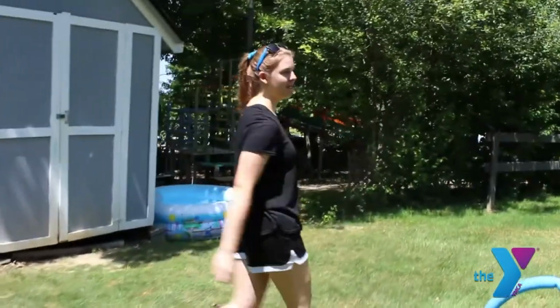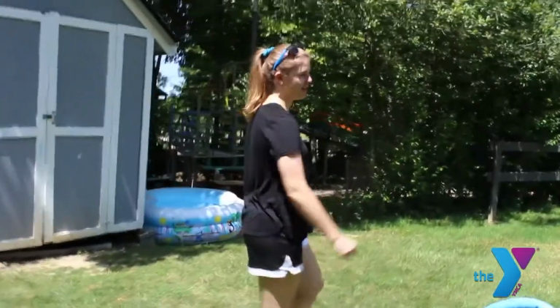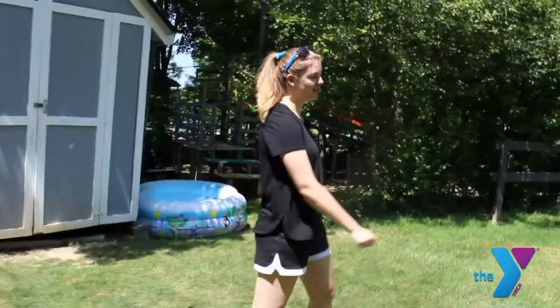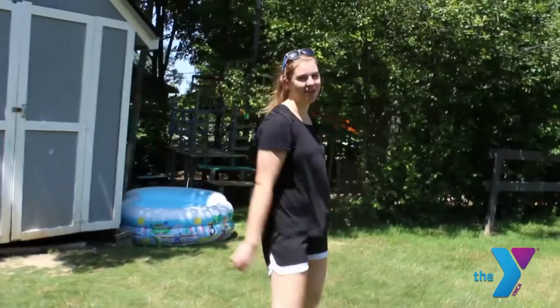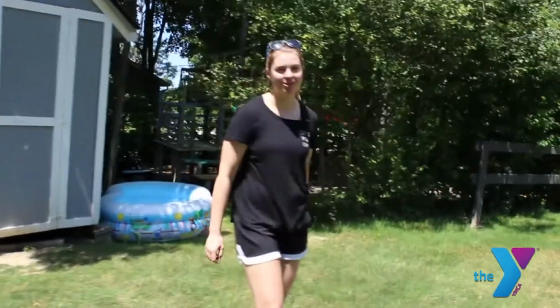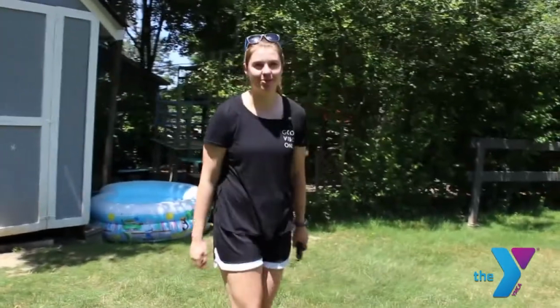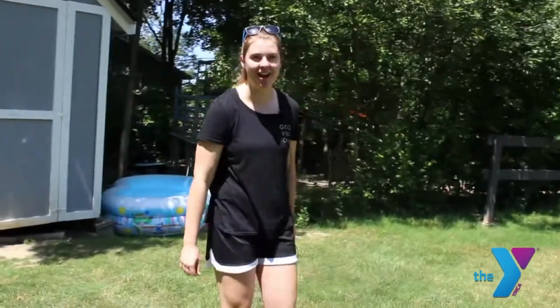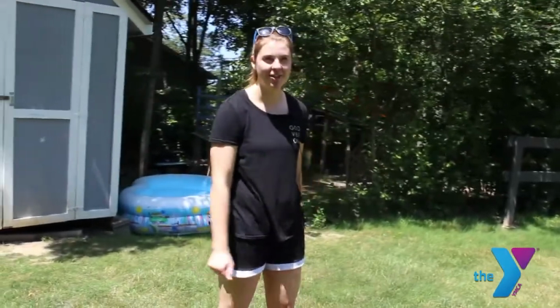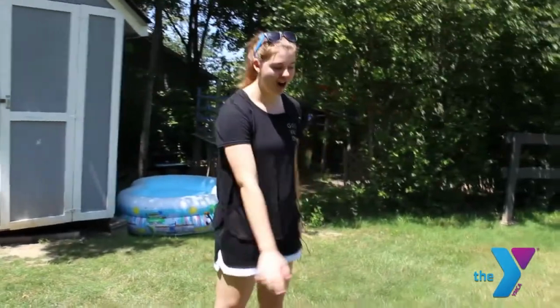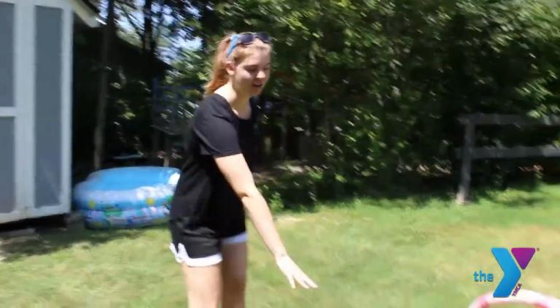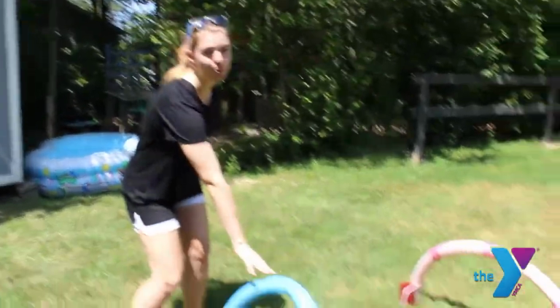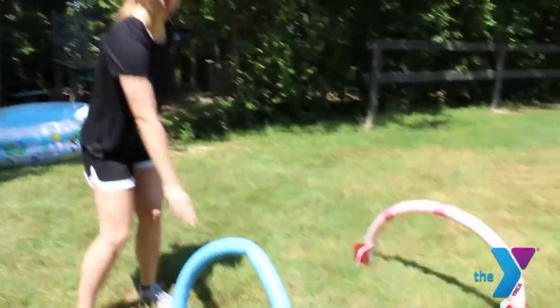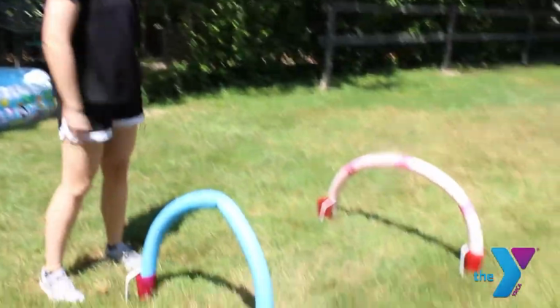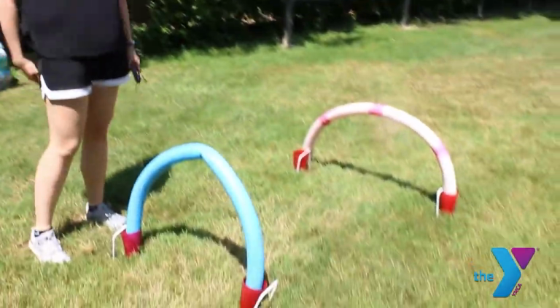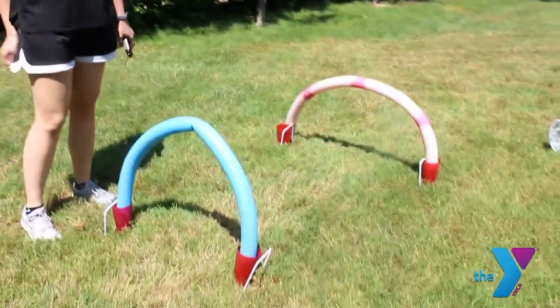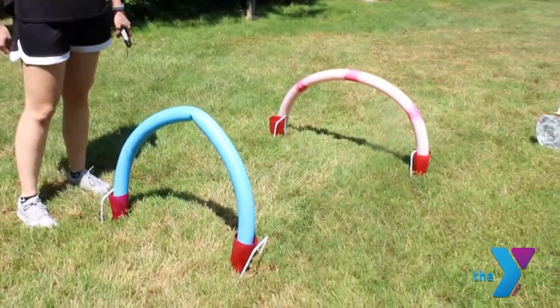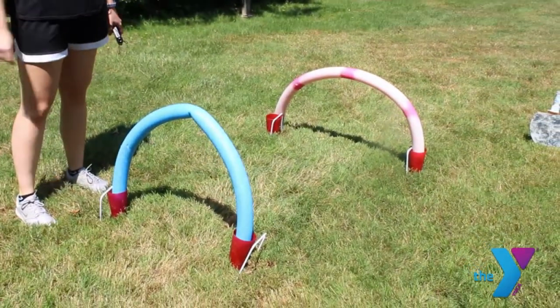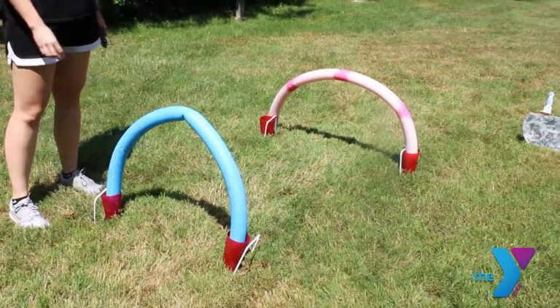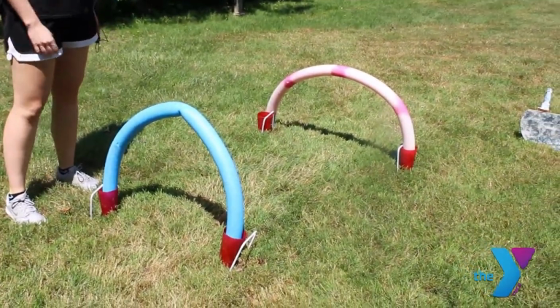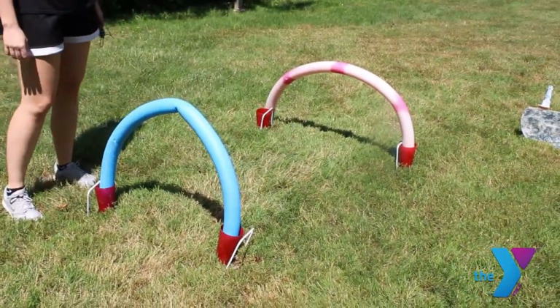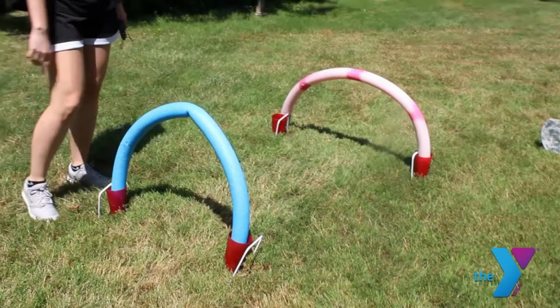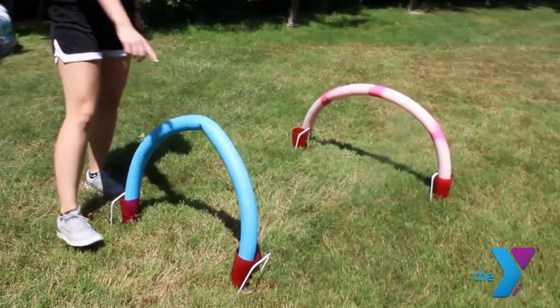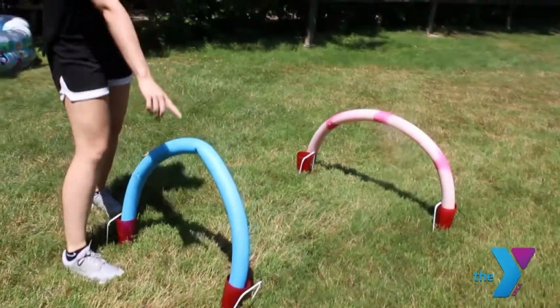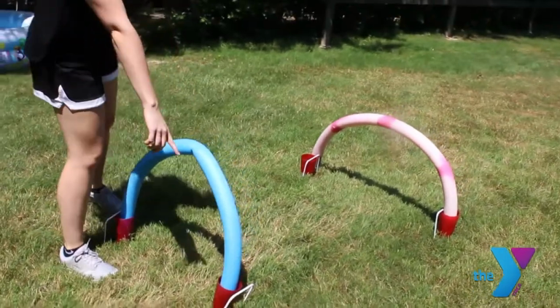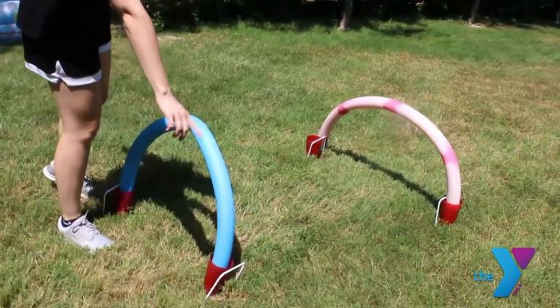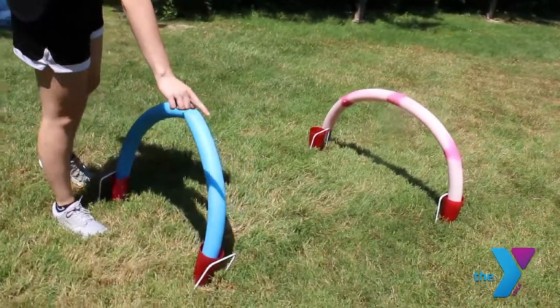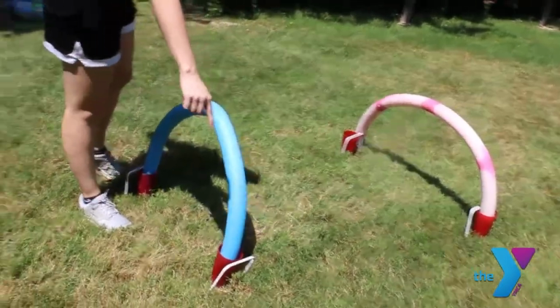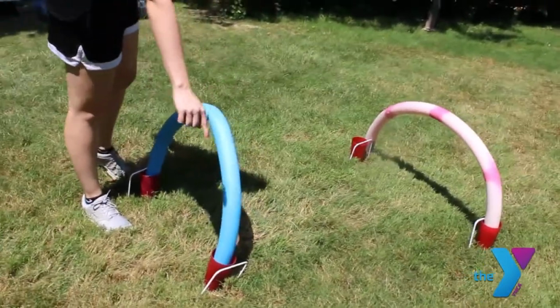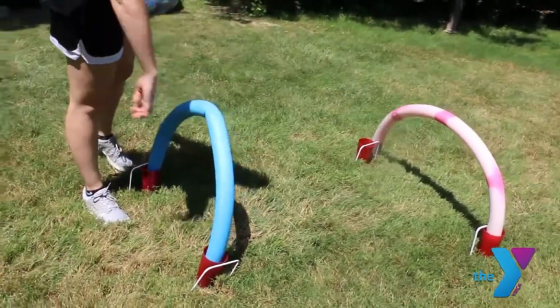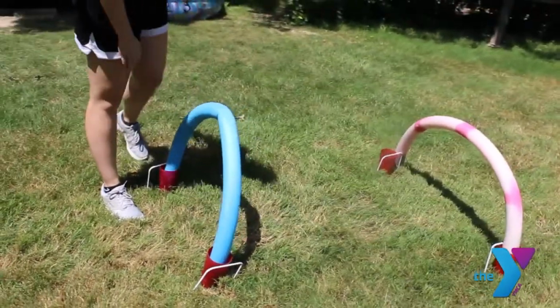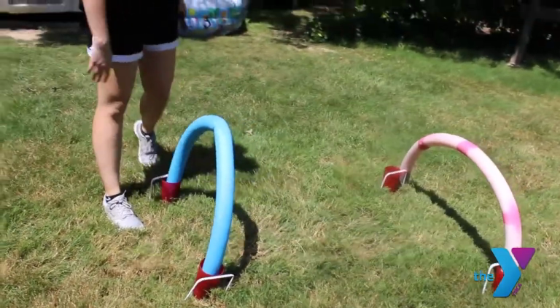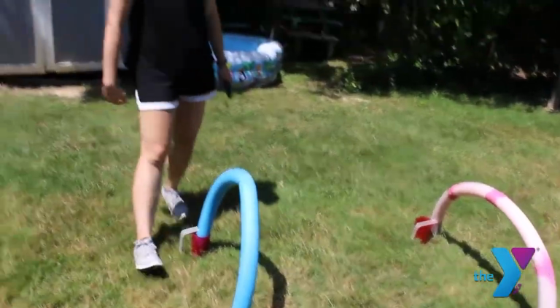Probably the most fun obstacle we have are these pool noodles to run through. To set them up, we put them in a cup and then held them down with croquet stakes.